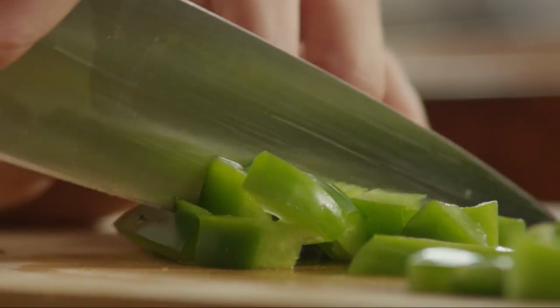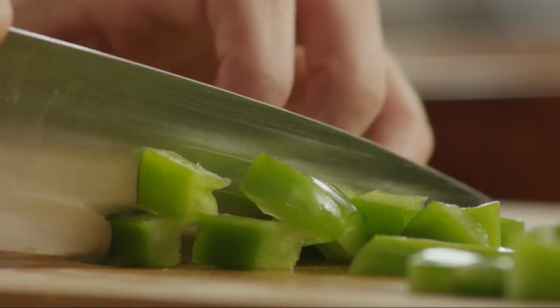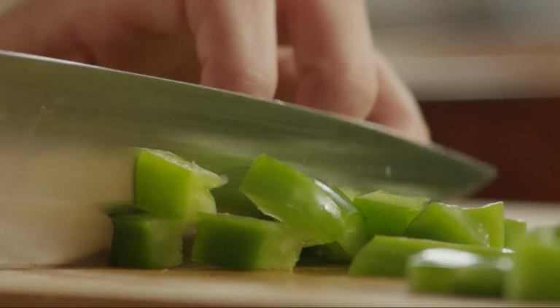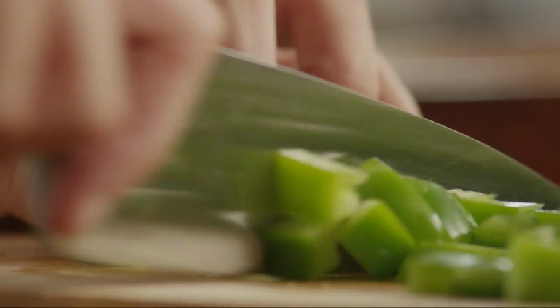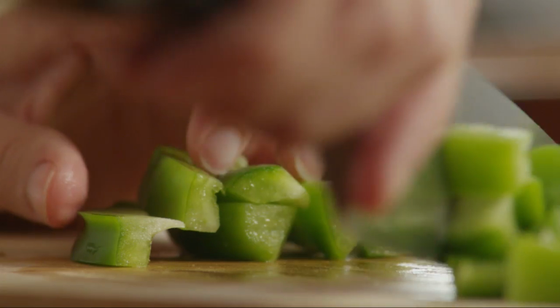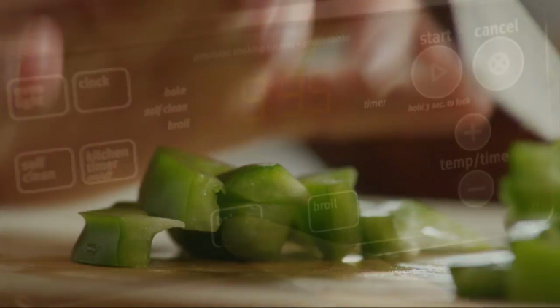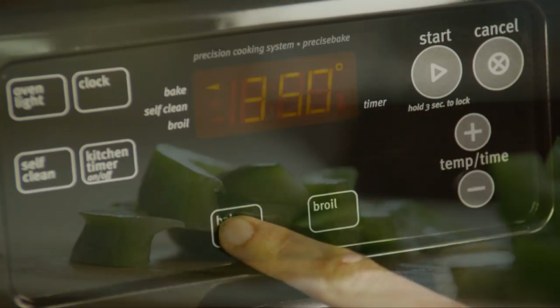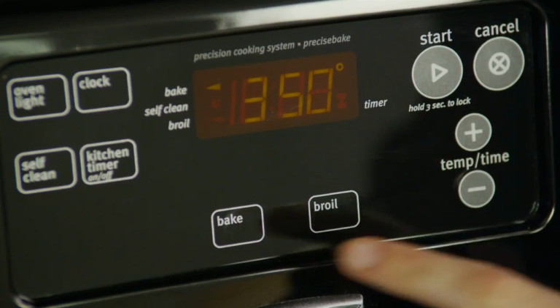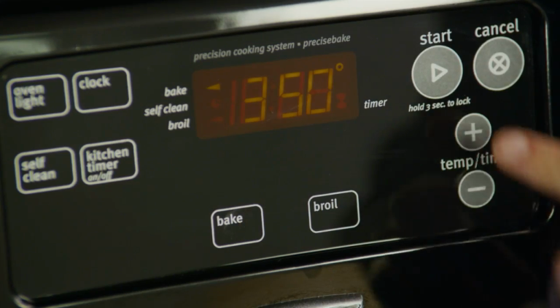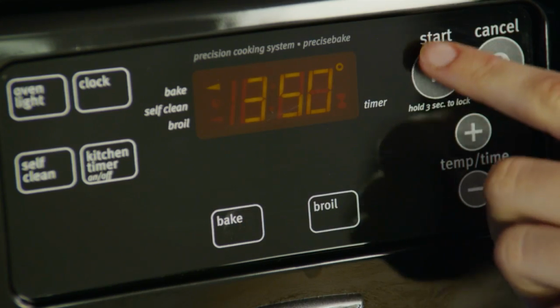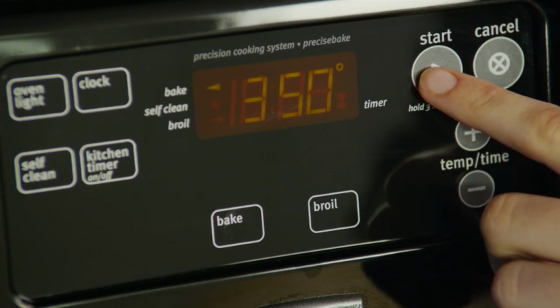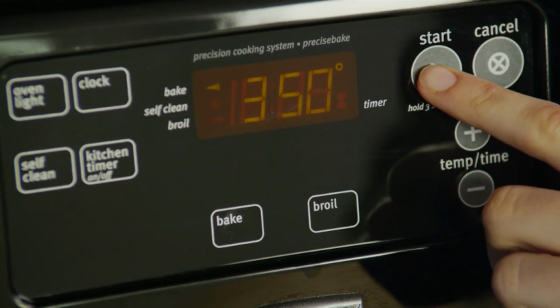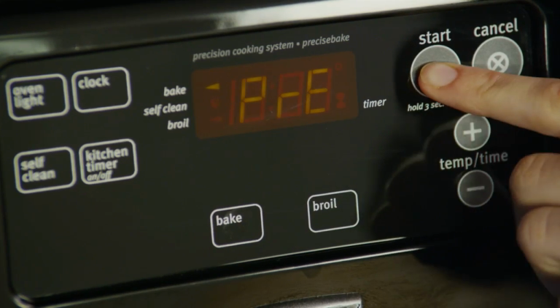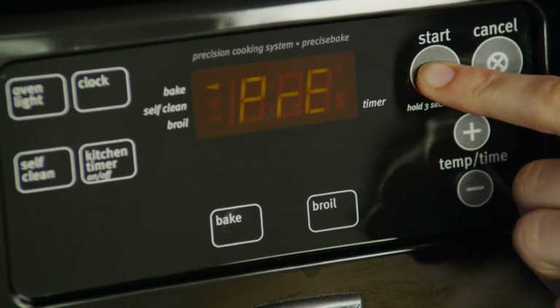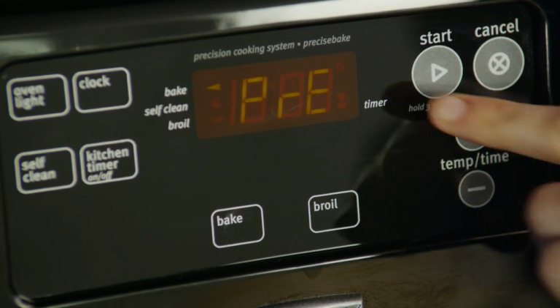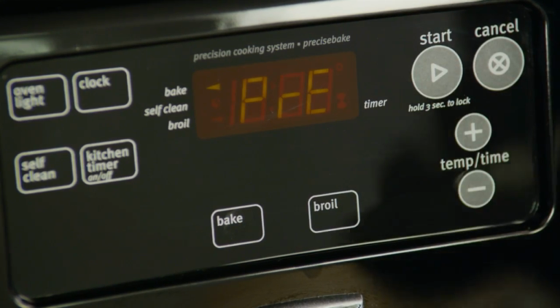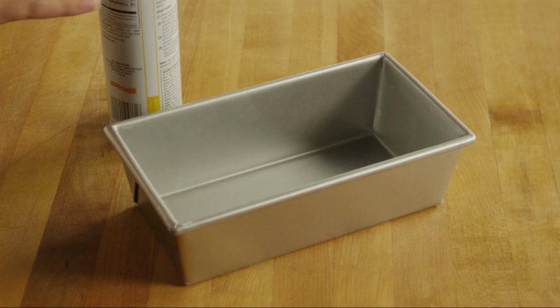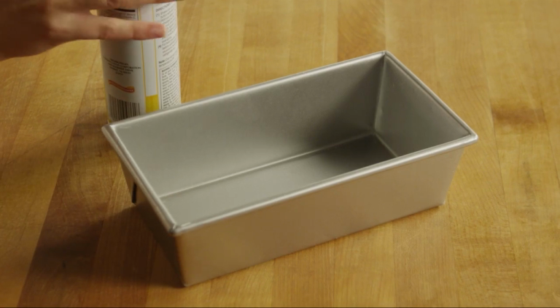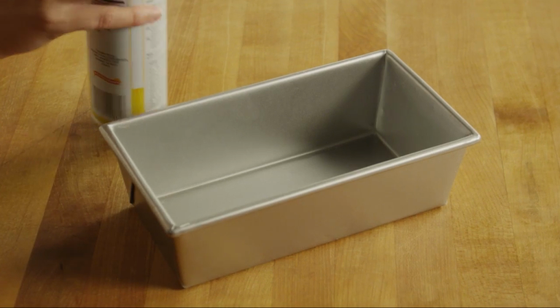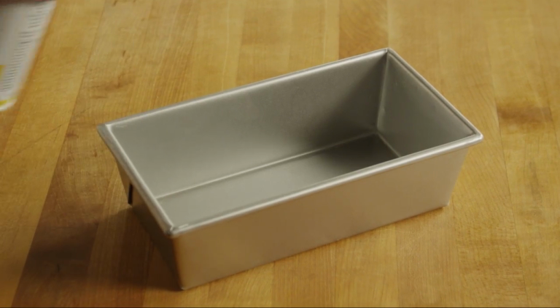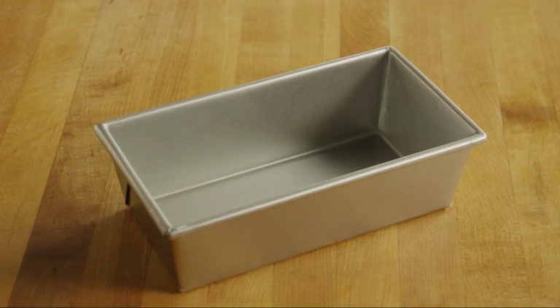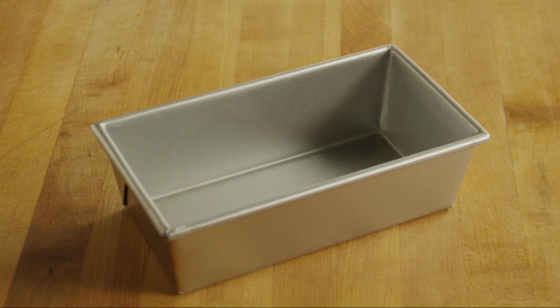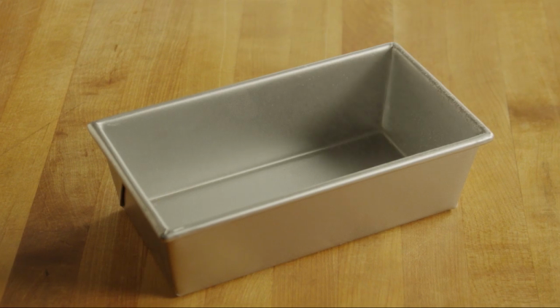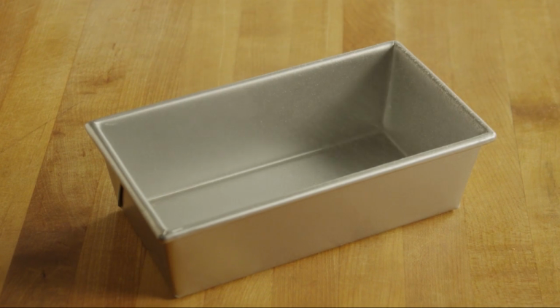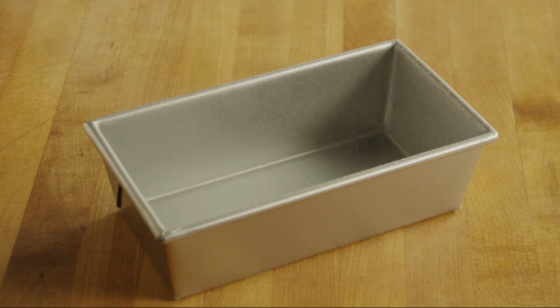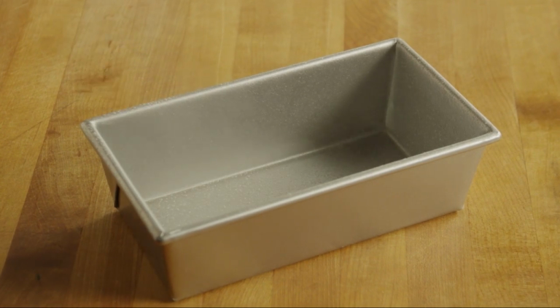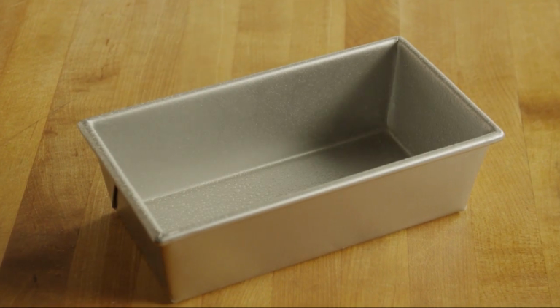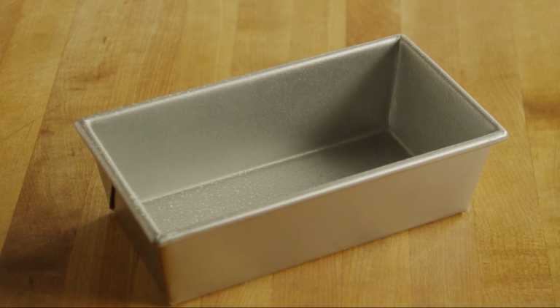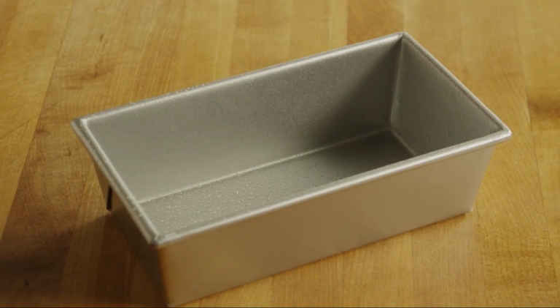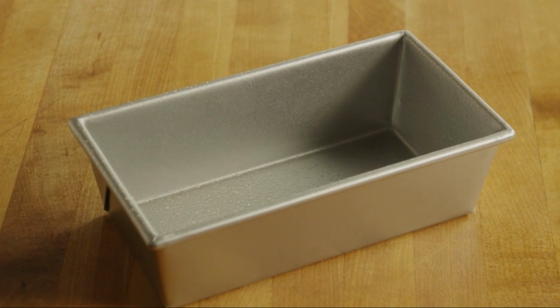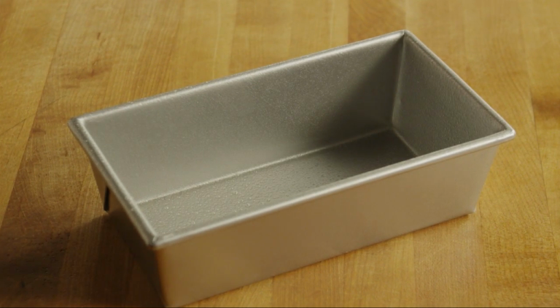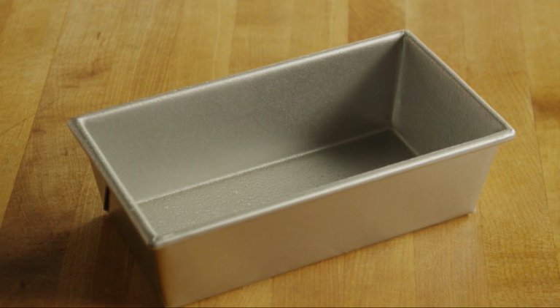Set the vegetables aside for now and preheat your oven to 350 degrees. Next, lightly grease an eight and a half by four and a half inch loaf pan.